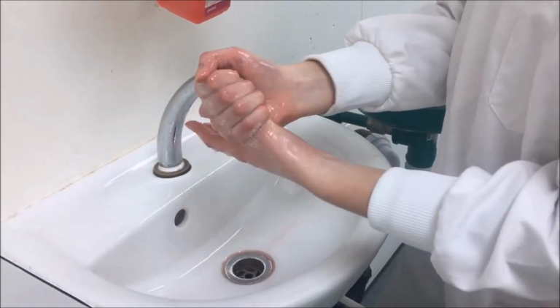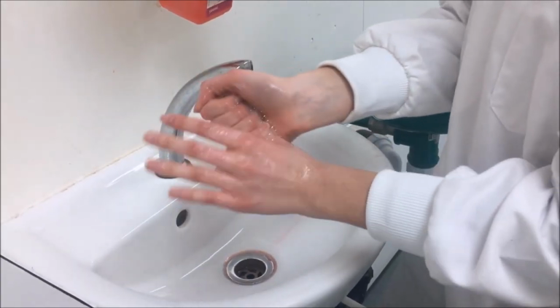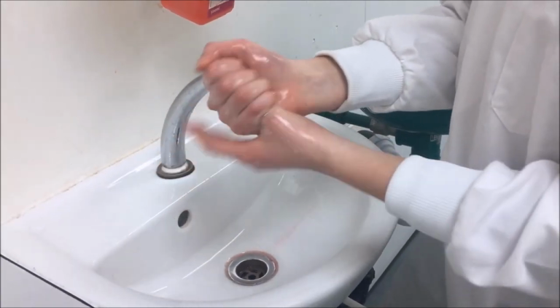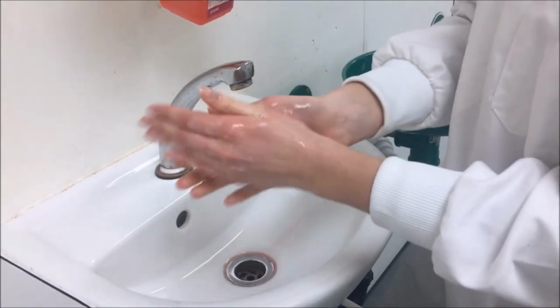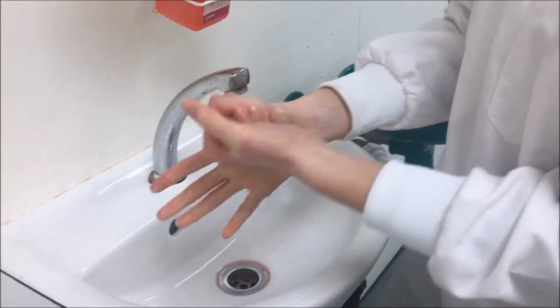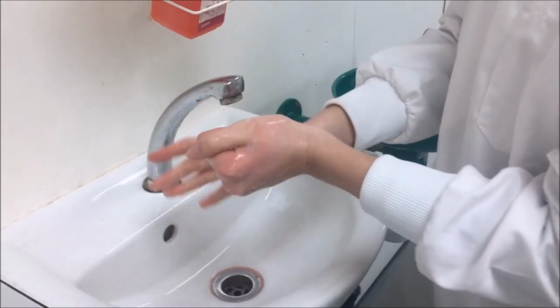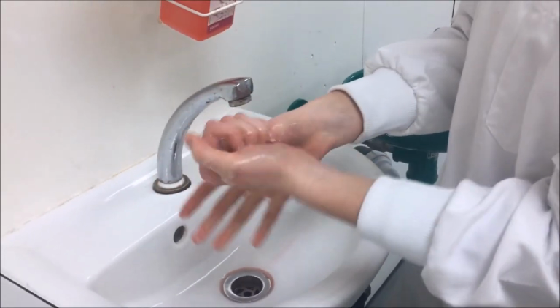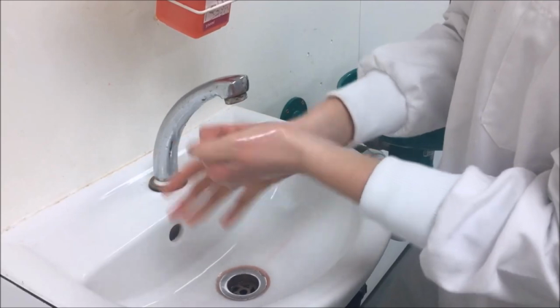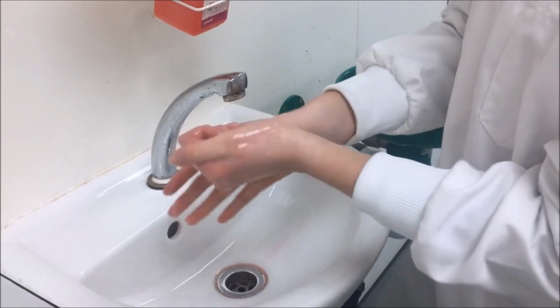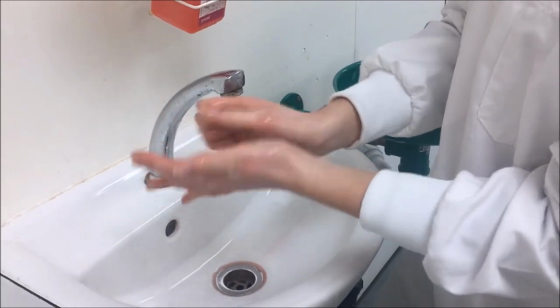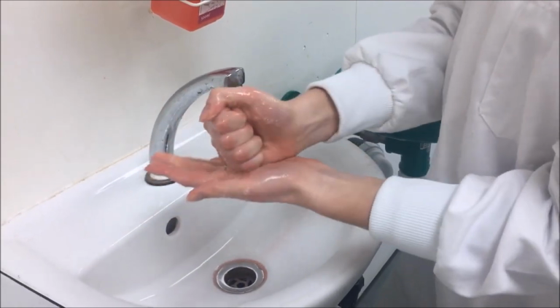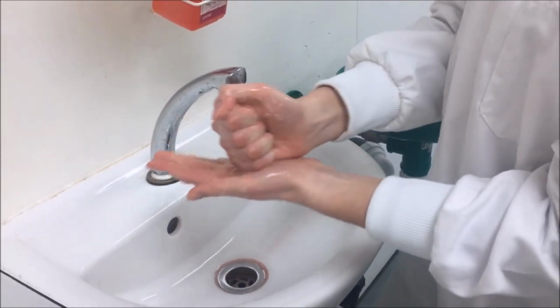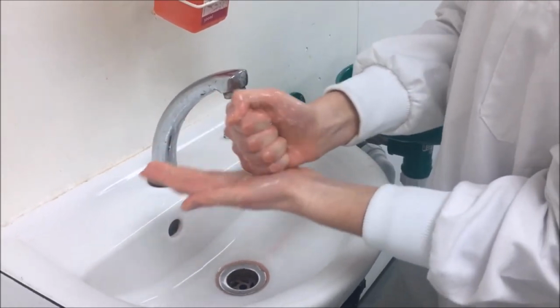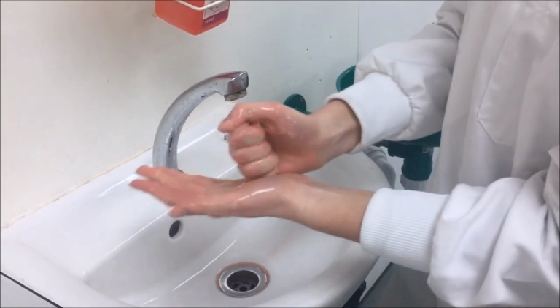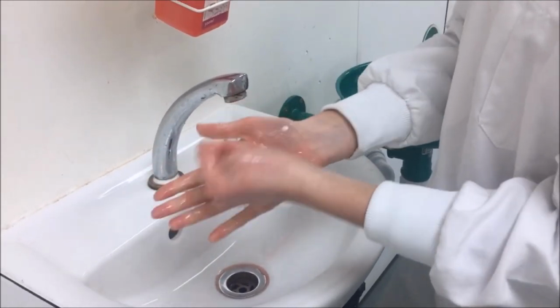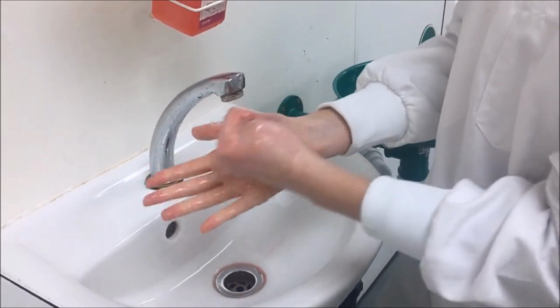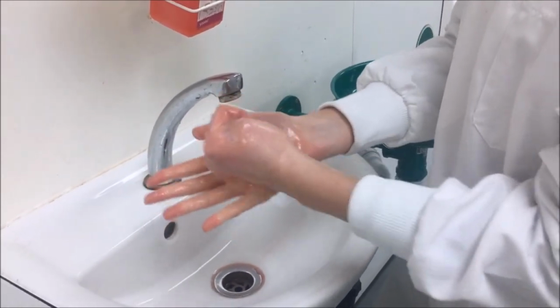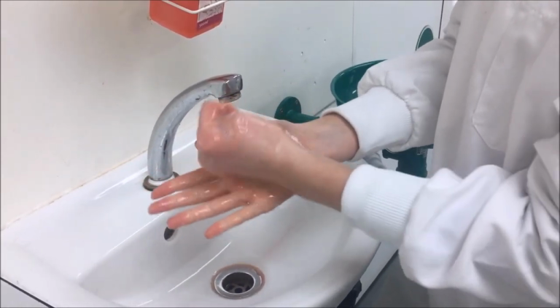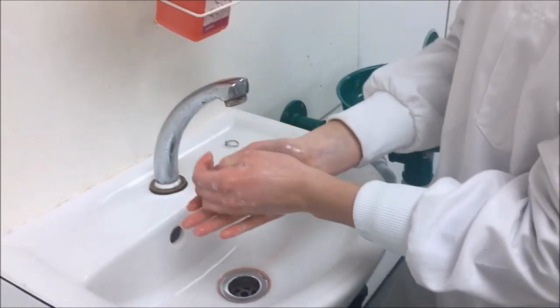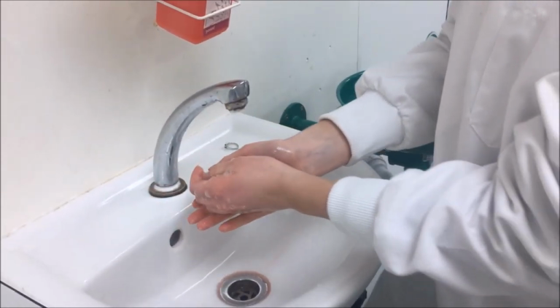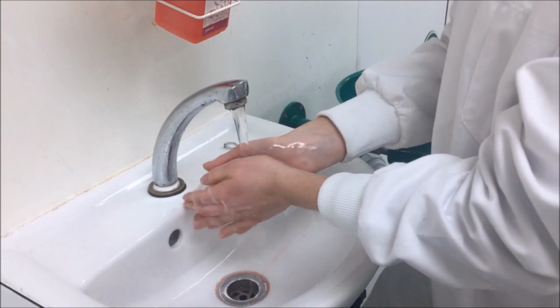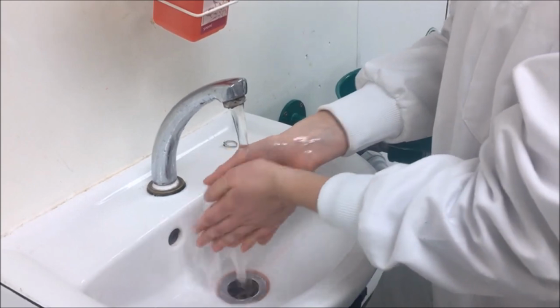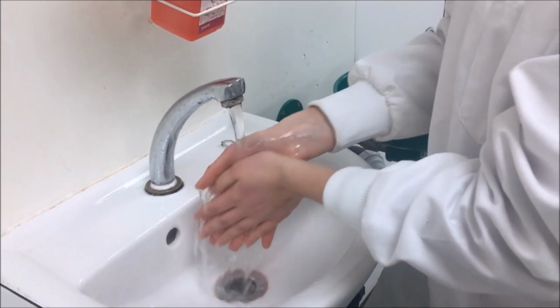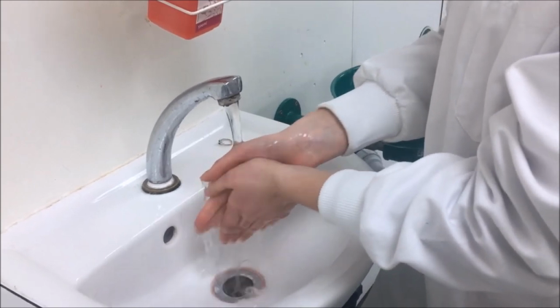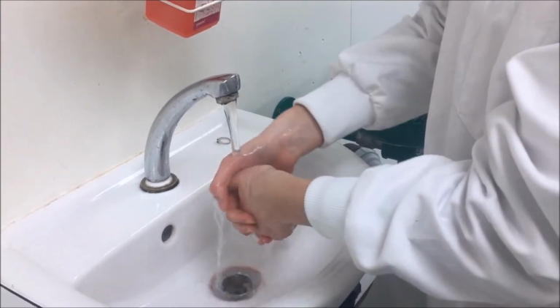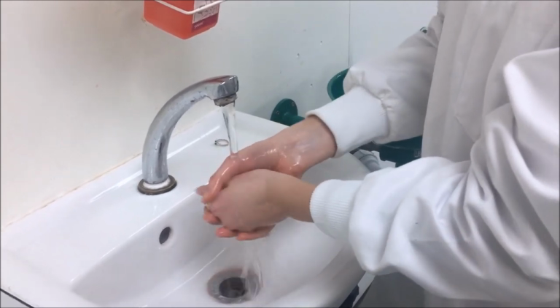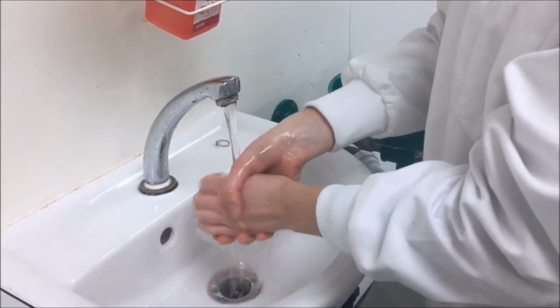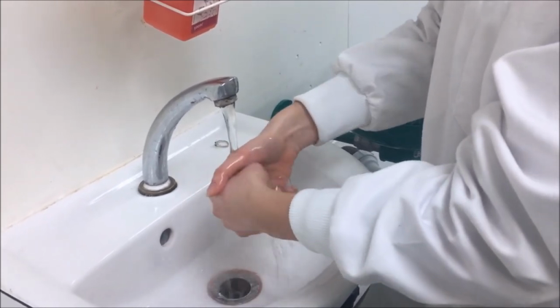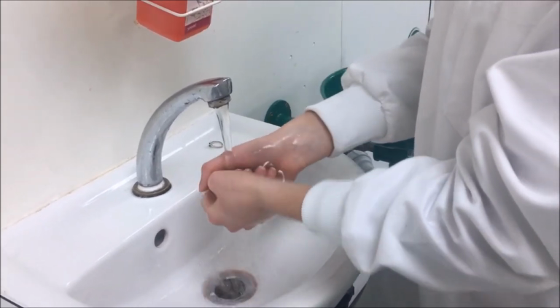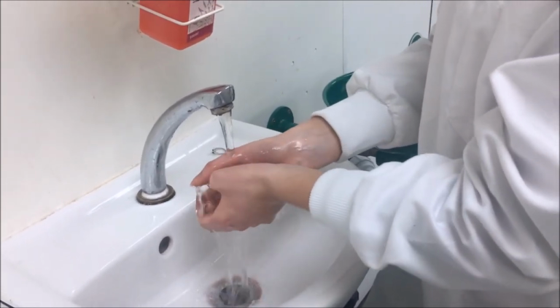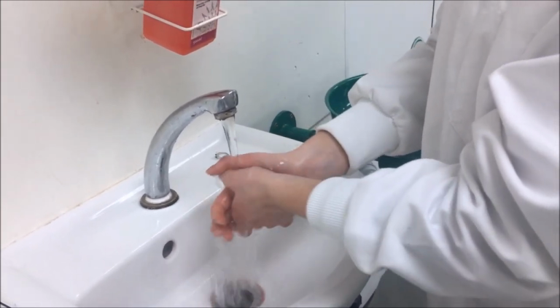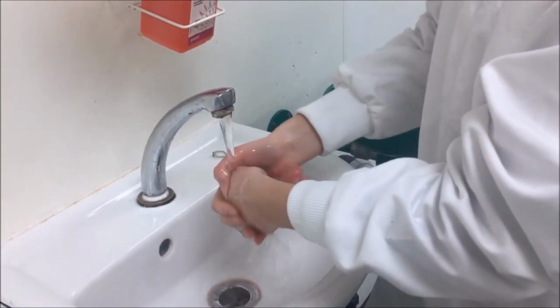We're going to clasp our thumbs and rub that in circular motions 5 times. We're then going to clasp our fists and rub that into the palms of our hands. We're then going to rinse the soap off our hands making sure there is no soap left over.